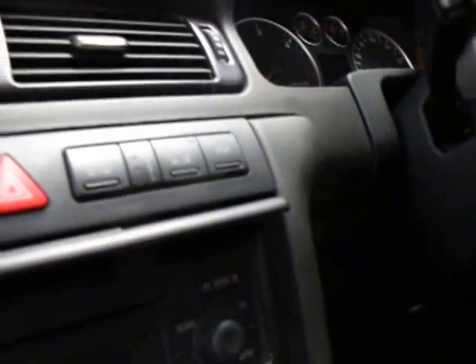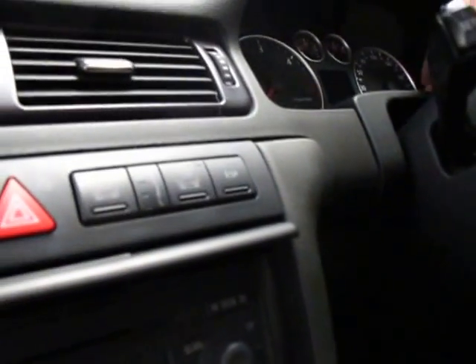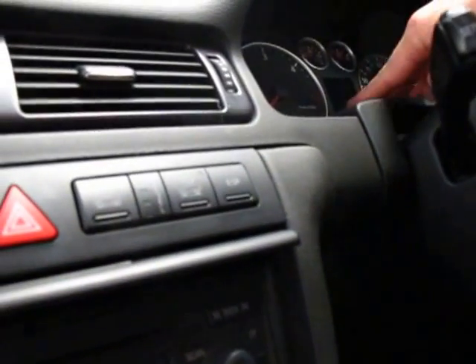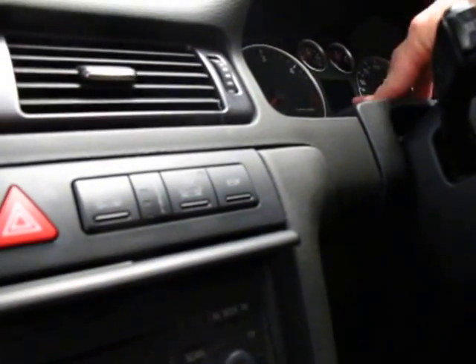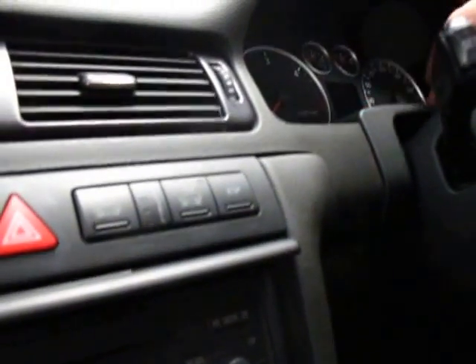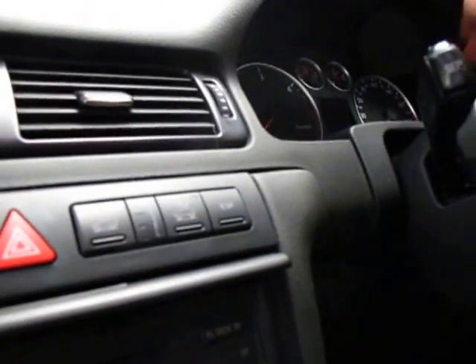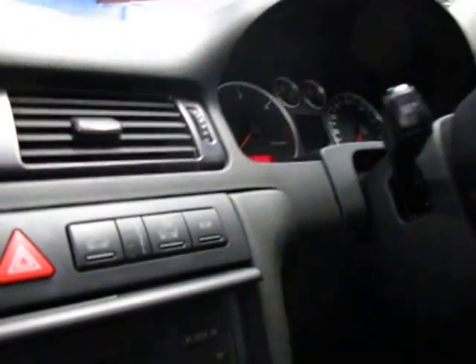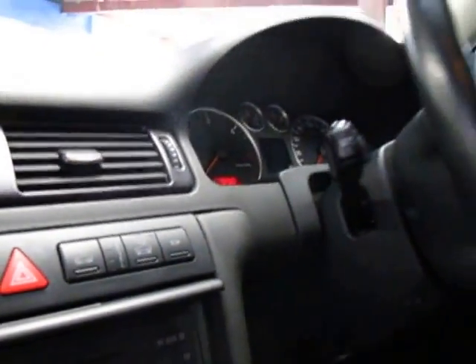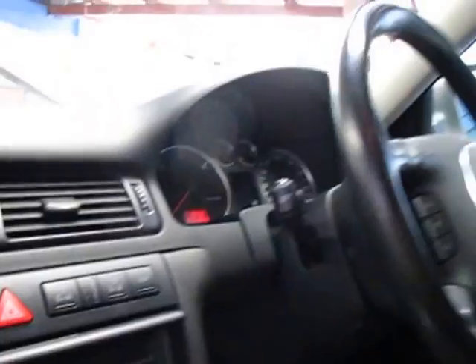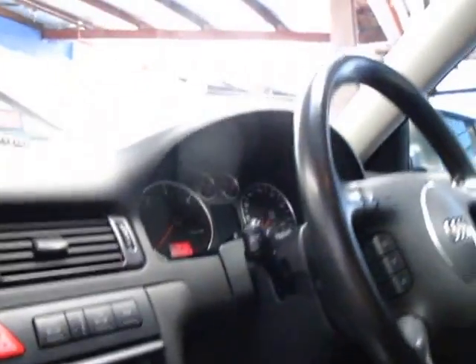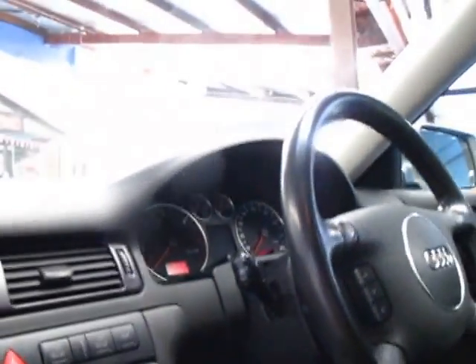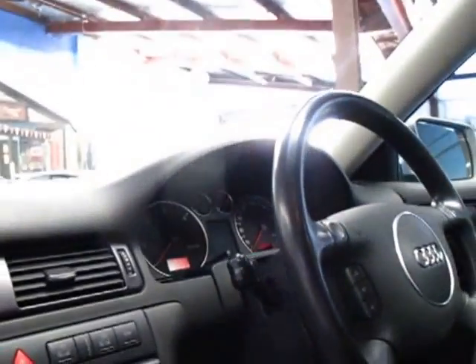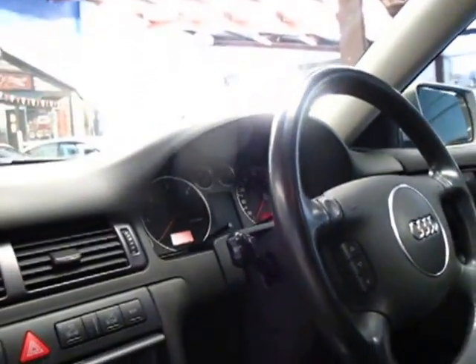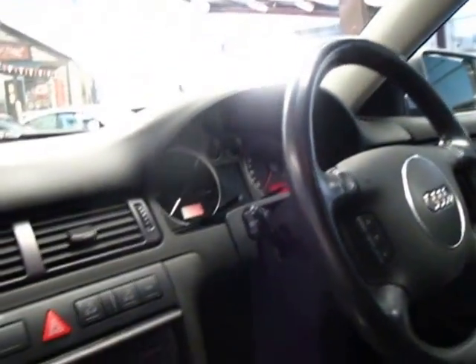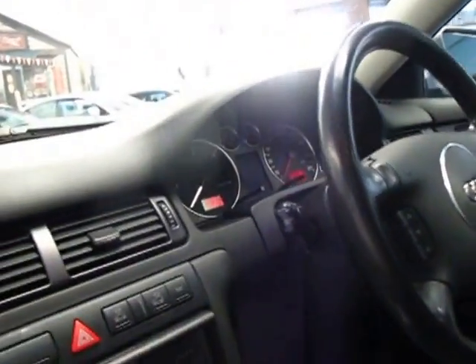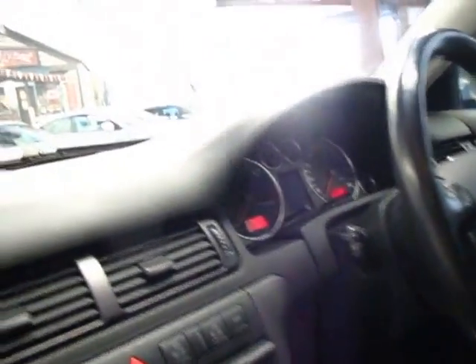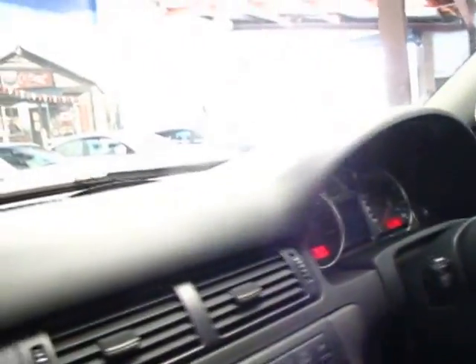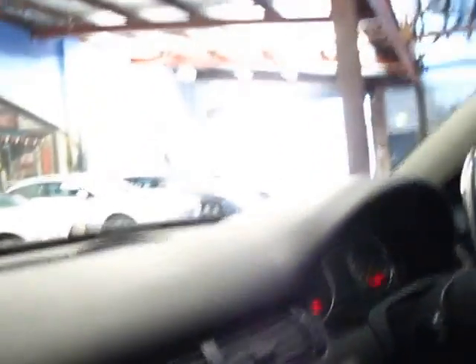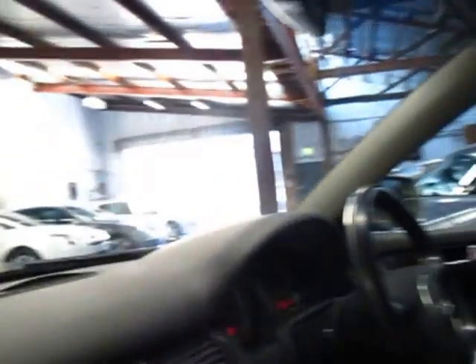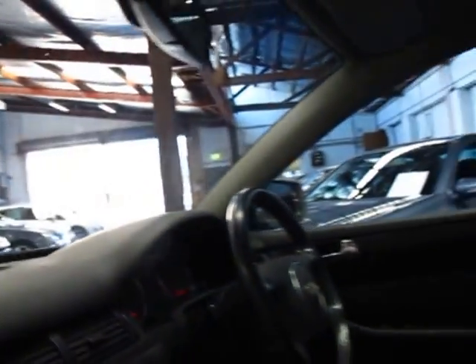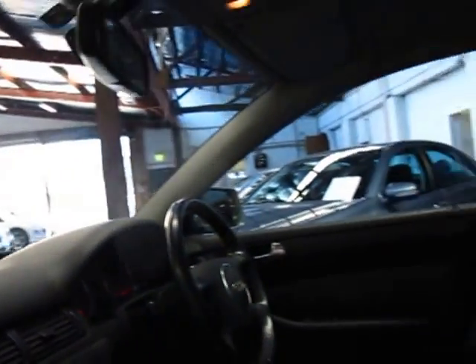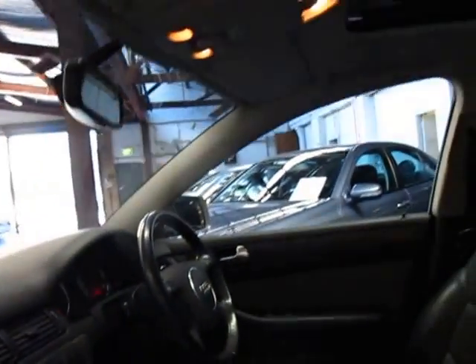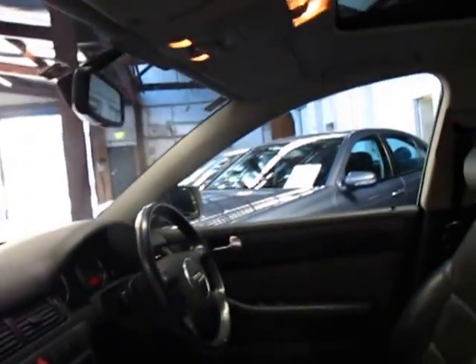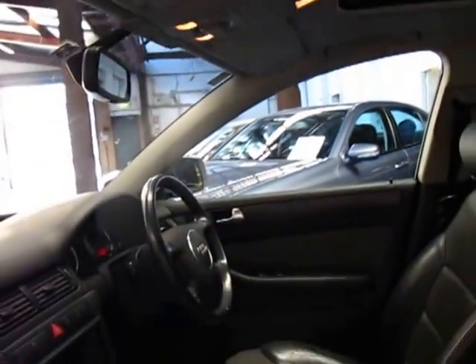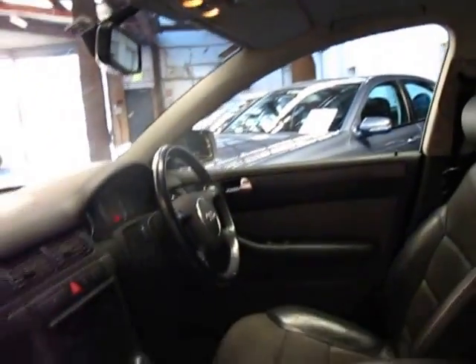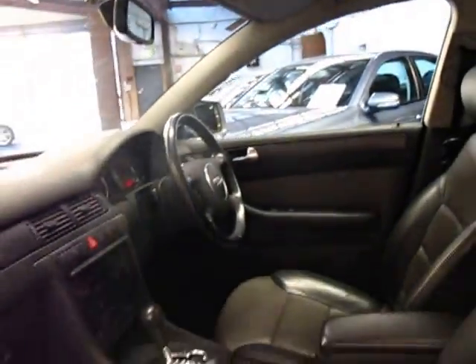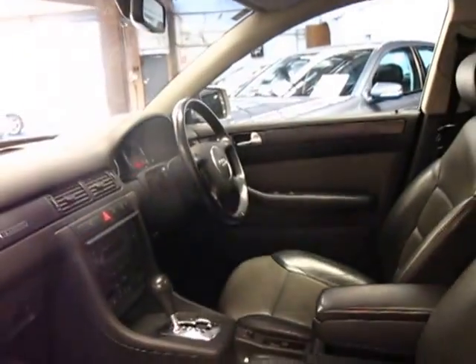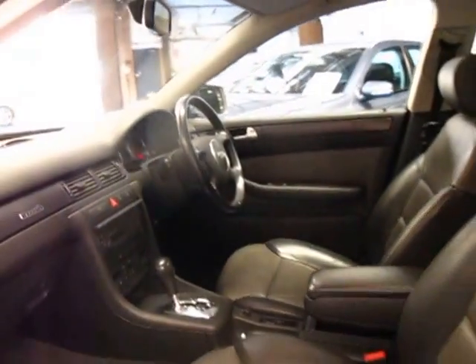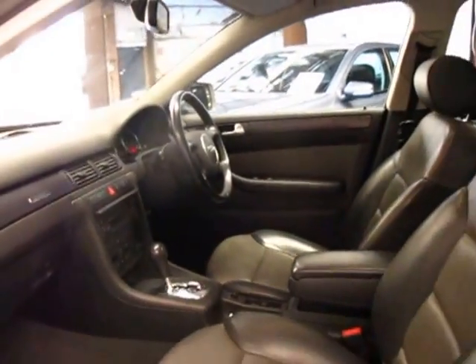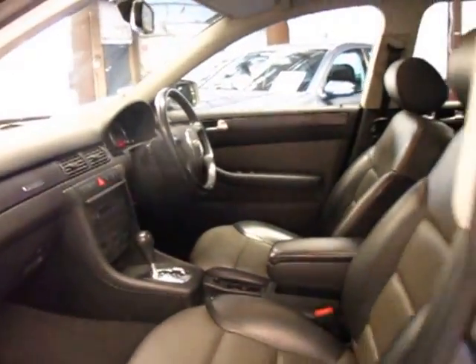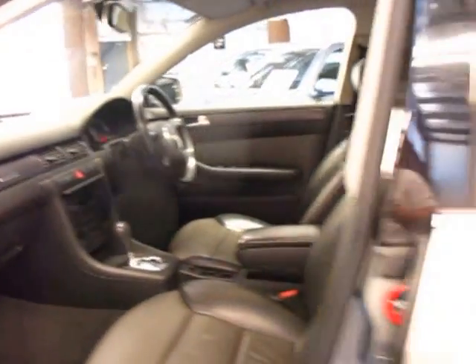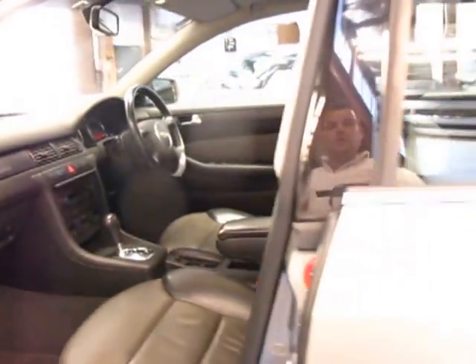In terms of kilometres, this one has just done just over a hundred and seven thousand k's. I'm starting to see these now with two hundred thousand k's and over, so in my opinion this is still a very new car.